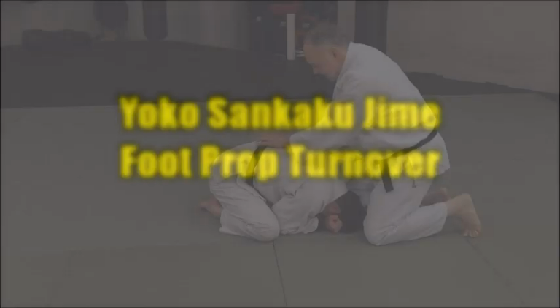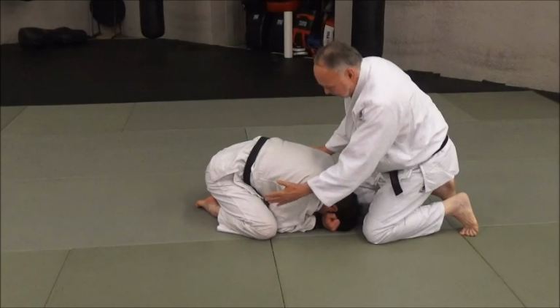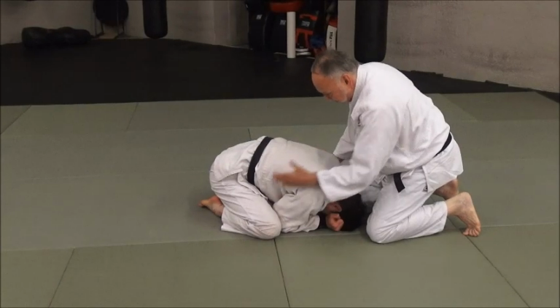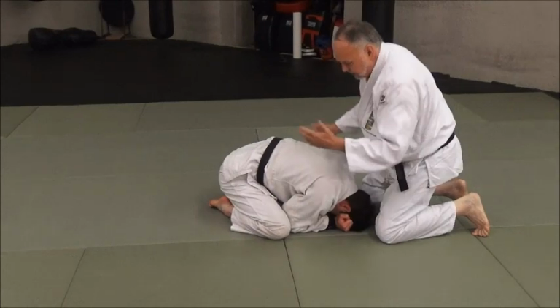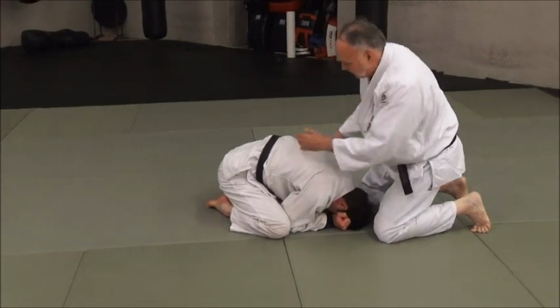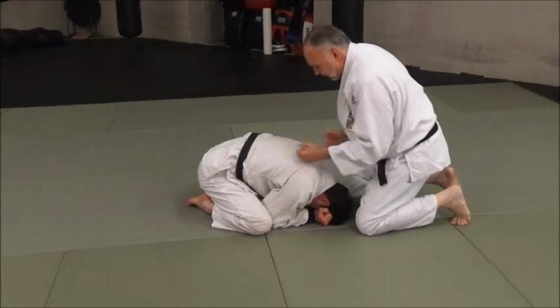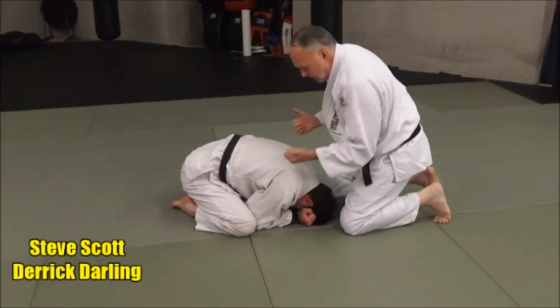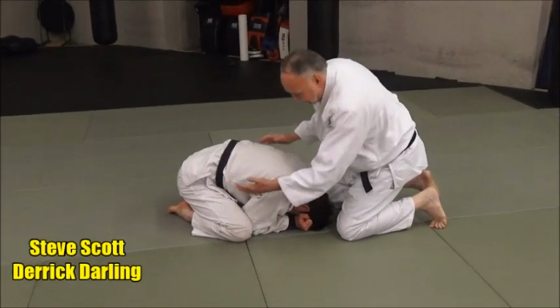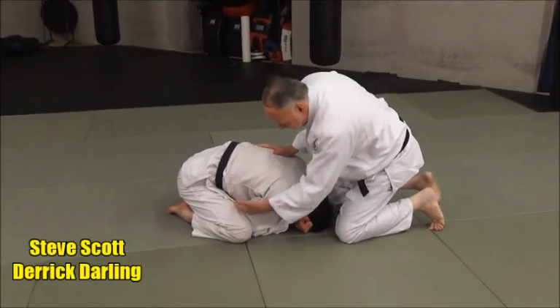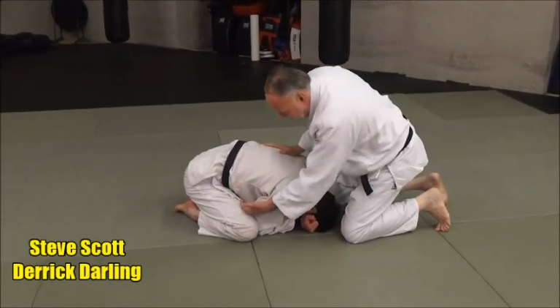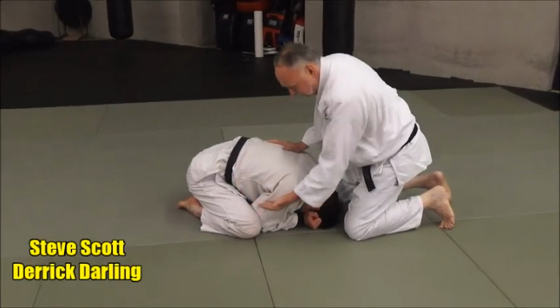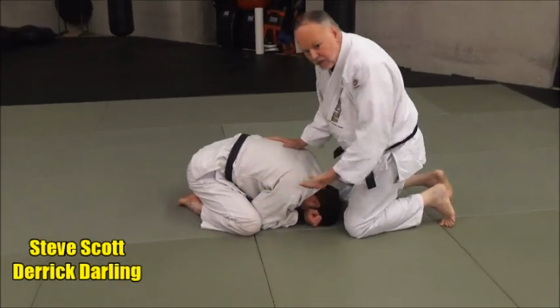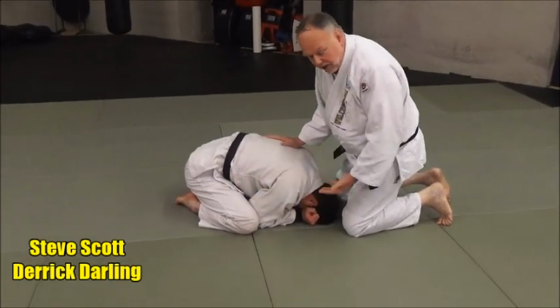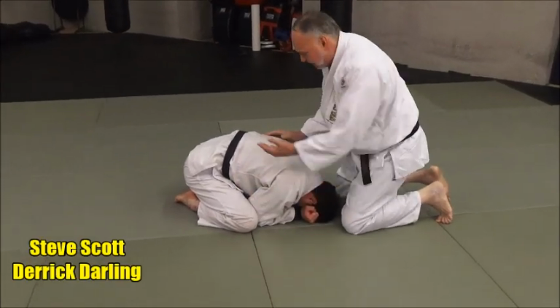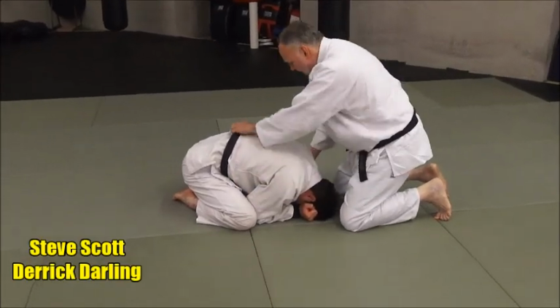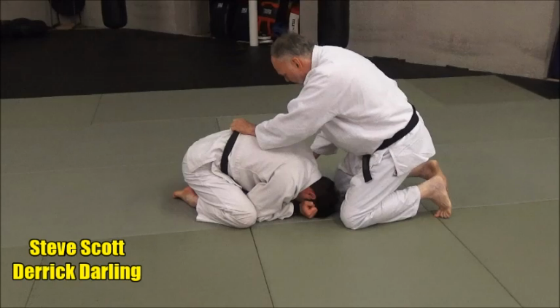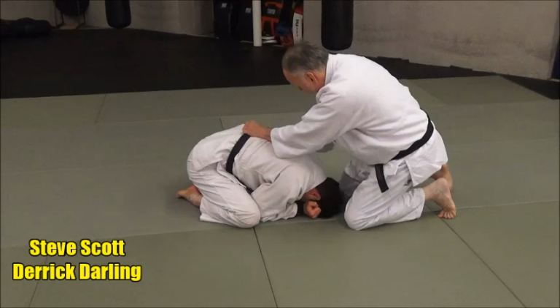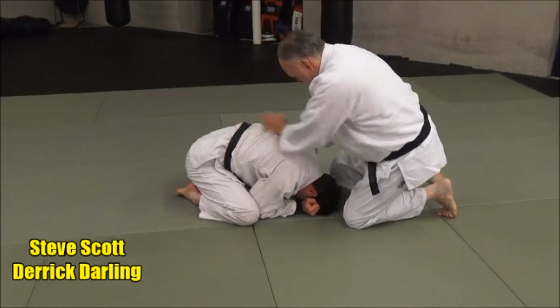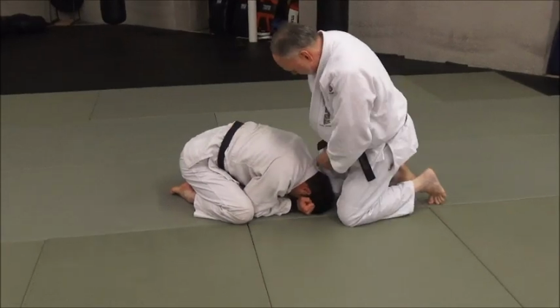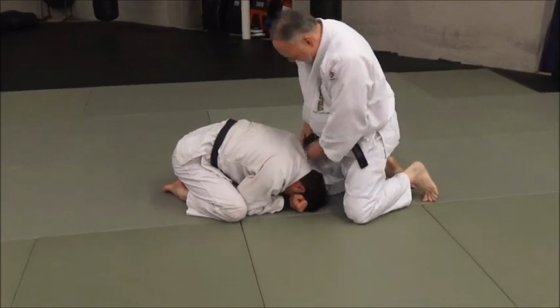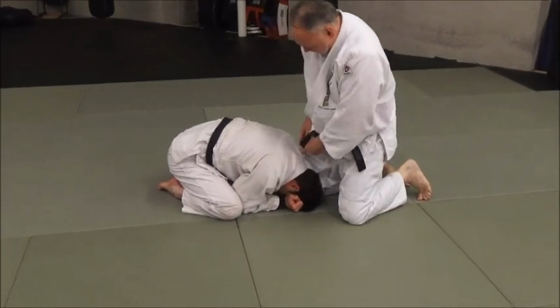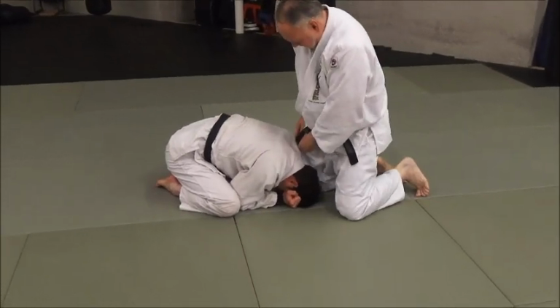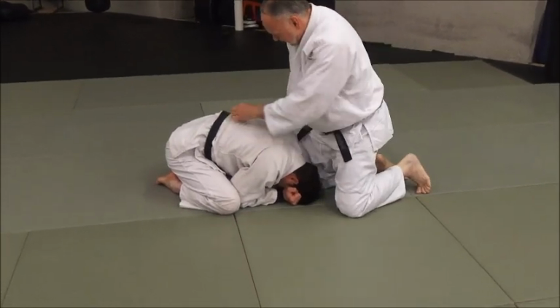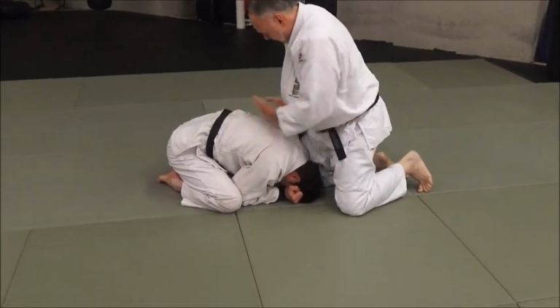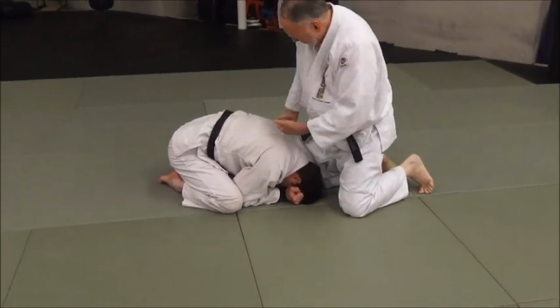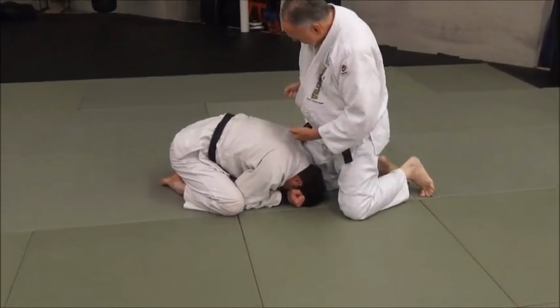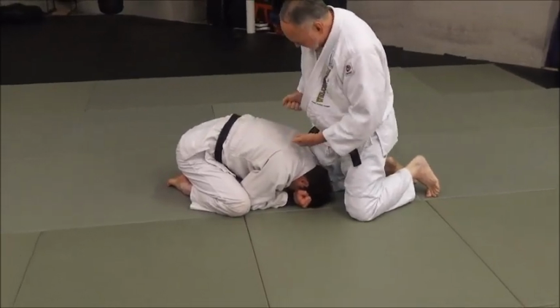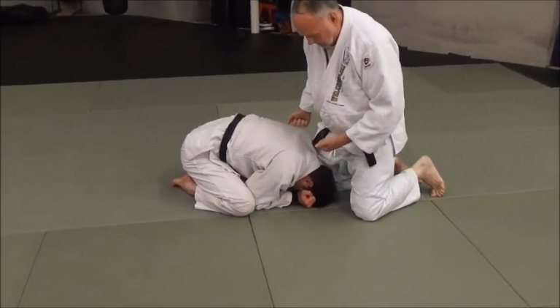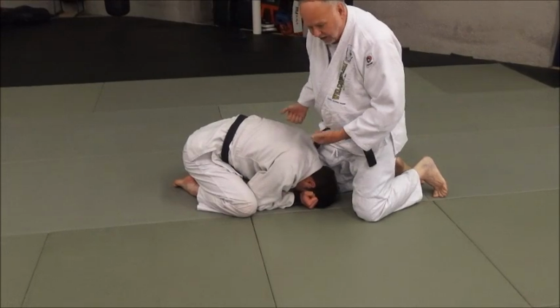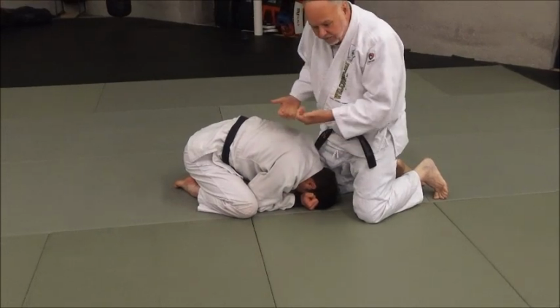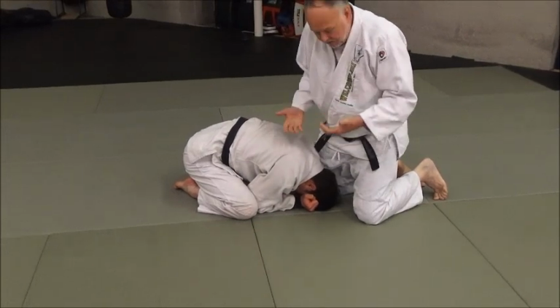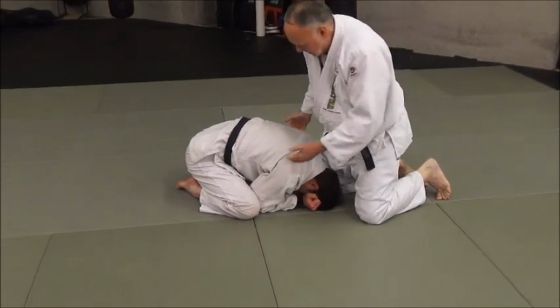If the guy is really turtled up and you can't pull him and open him up, there's just no gap there for you to get your foot in there — you're heeling. So make sure your knee is here. You probably won't be able to pull his arm up very well, so you get what you can.